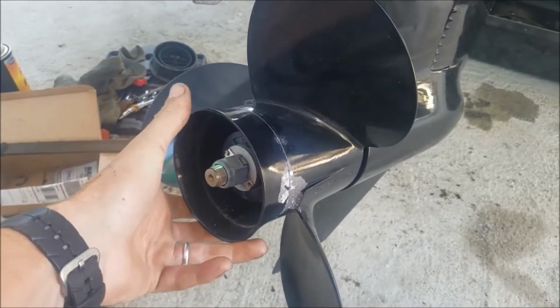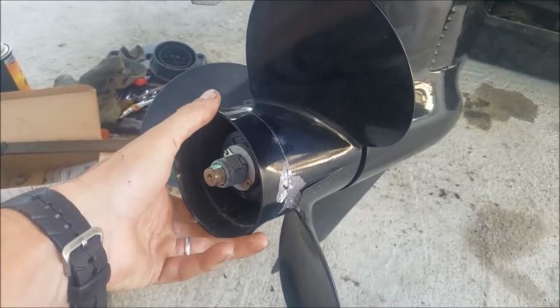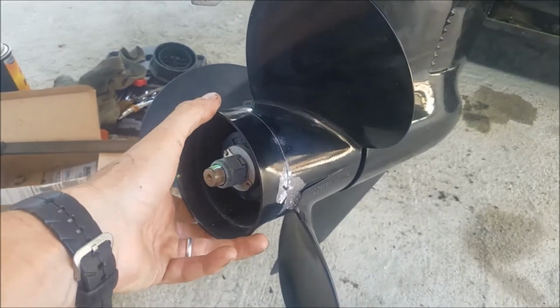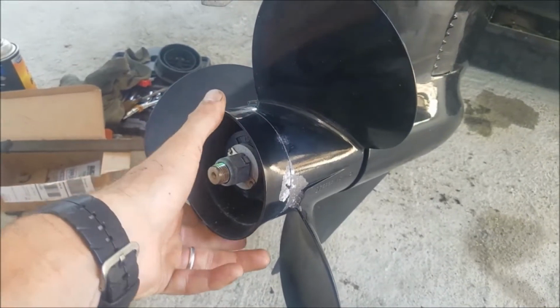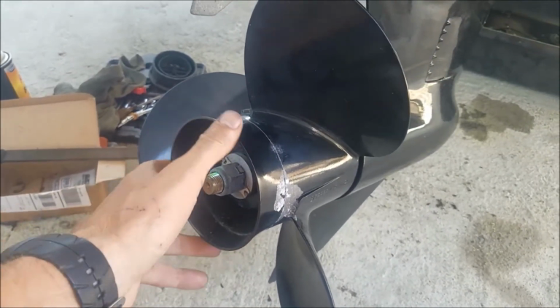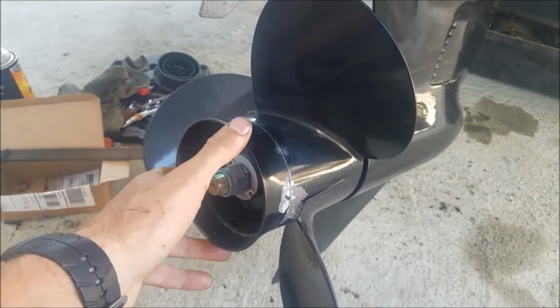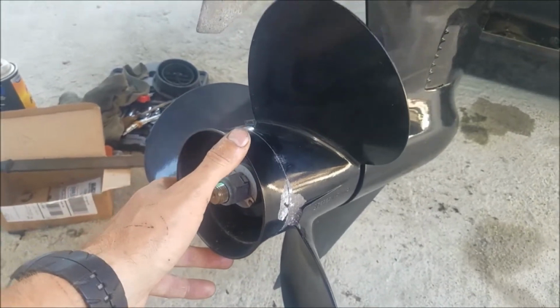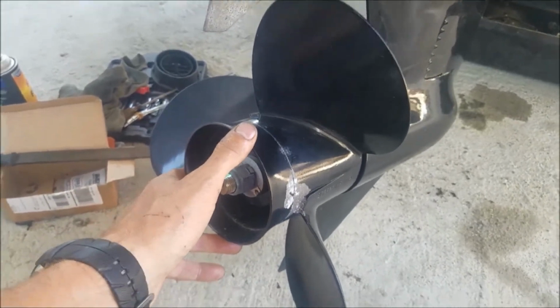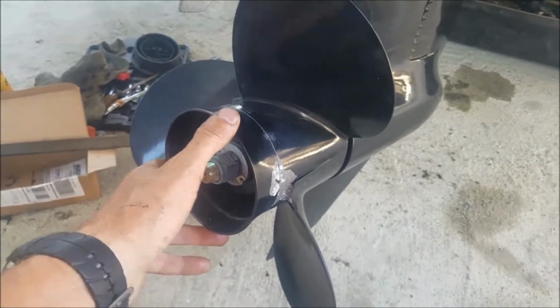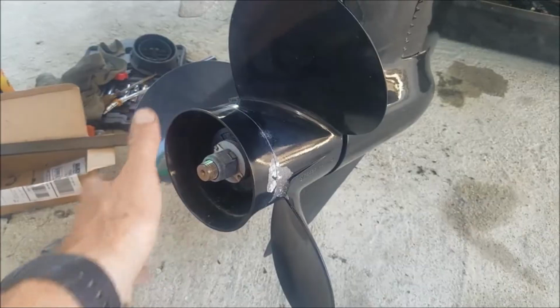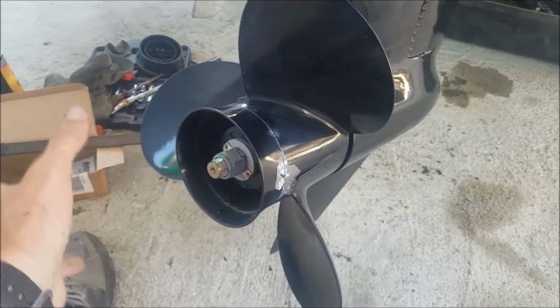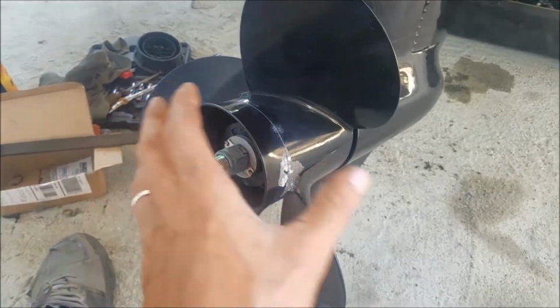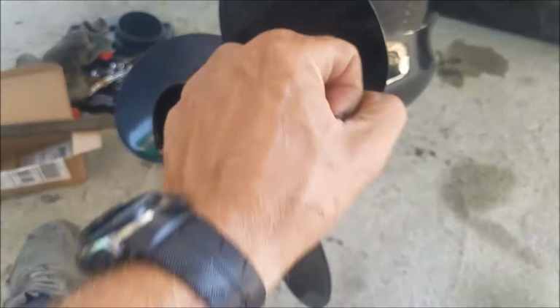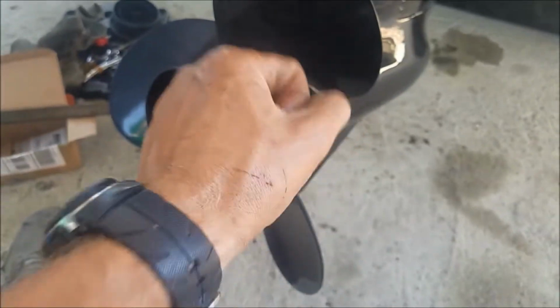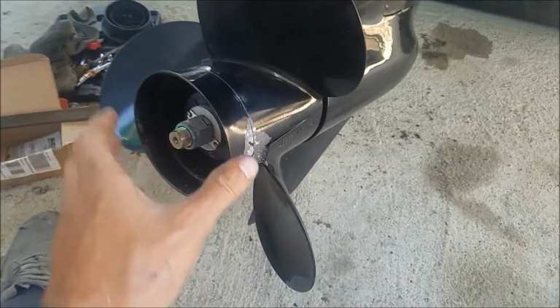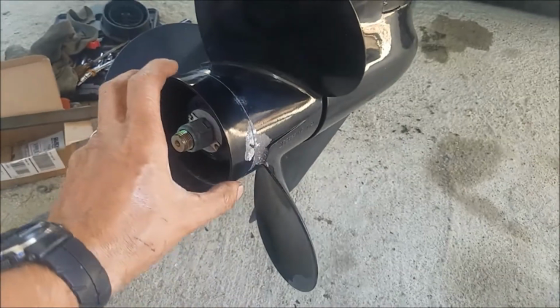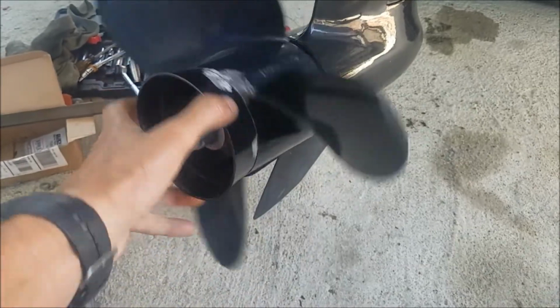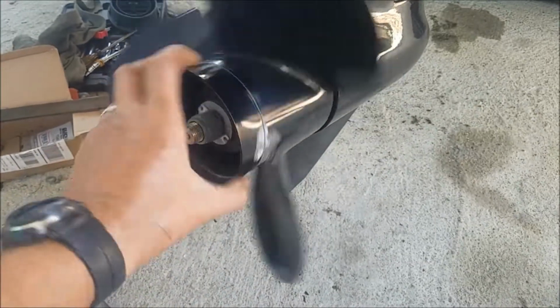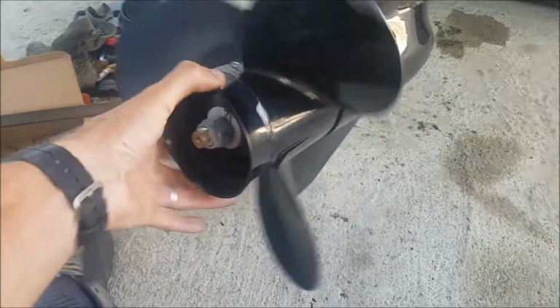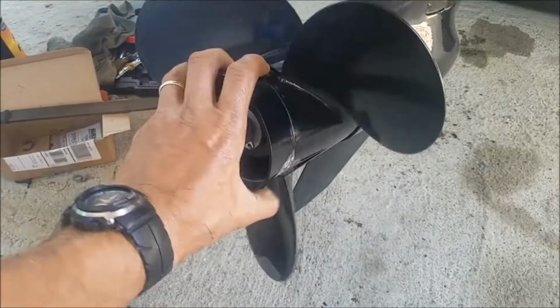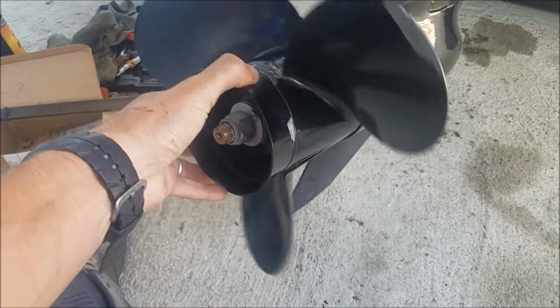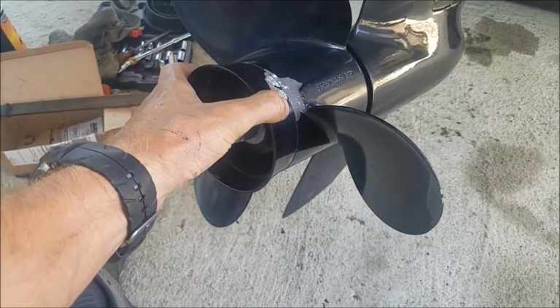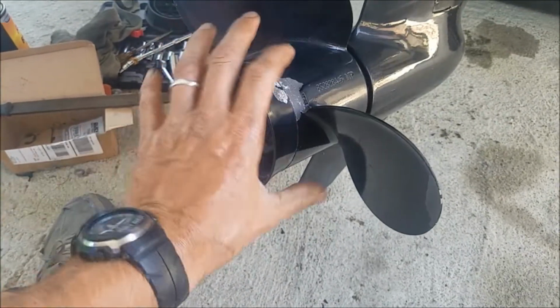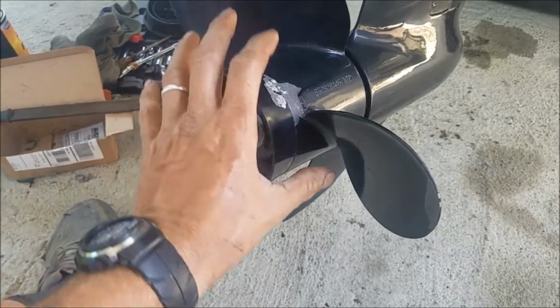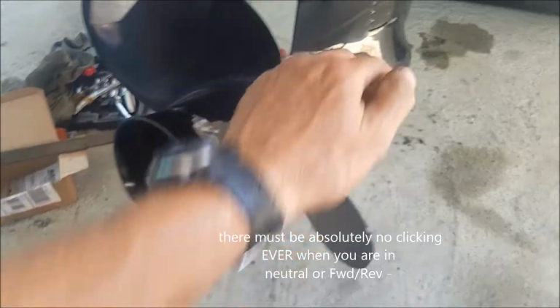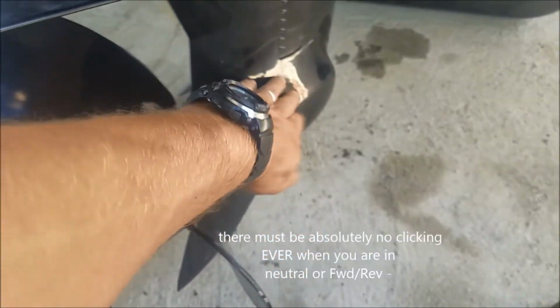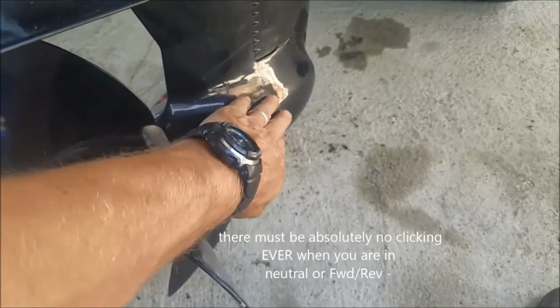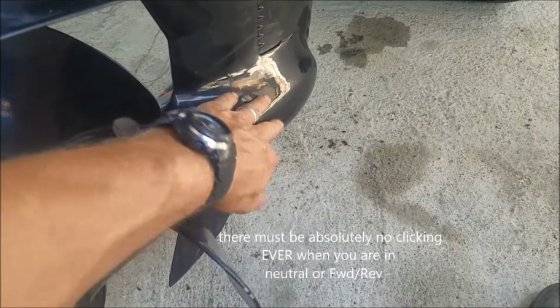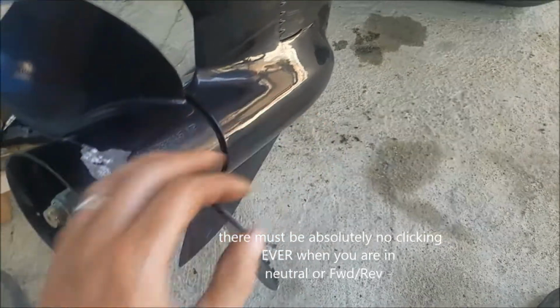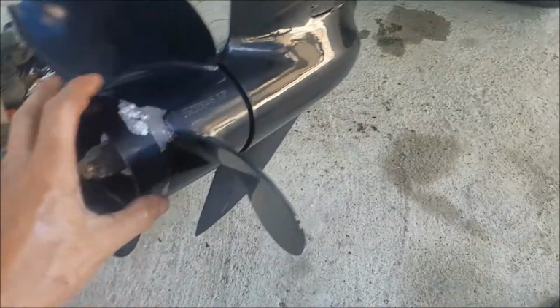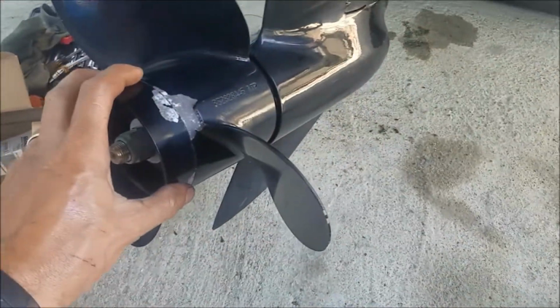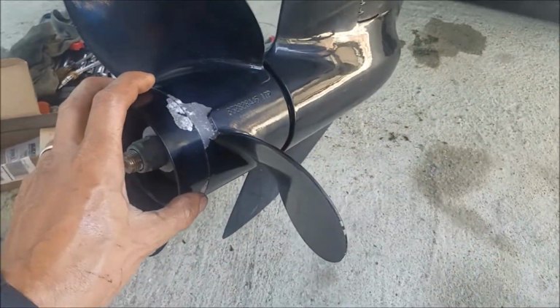Now go back to neutral. This is very important. When you shift from forward back to neutral you gotta spin this both ways and make sure that there's none of that rattling coming from inside here.